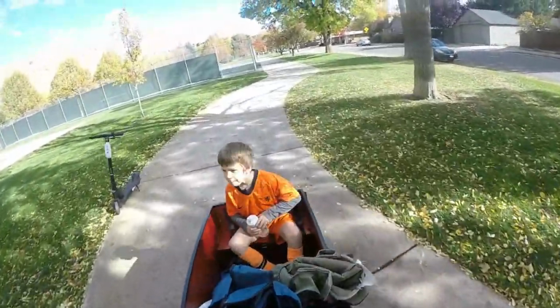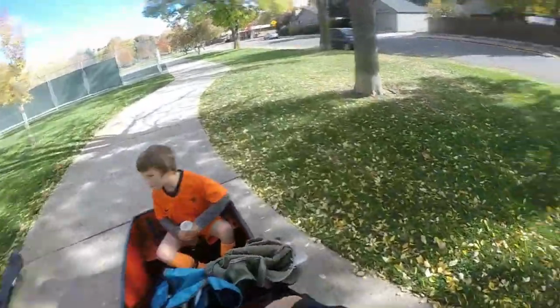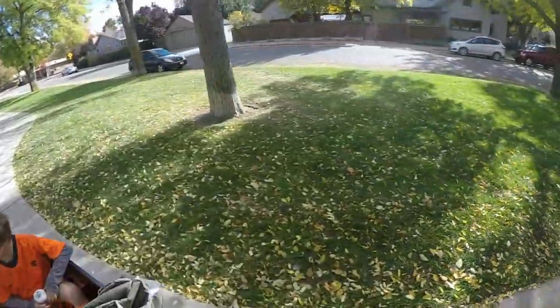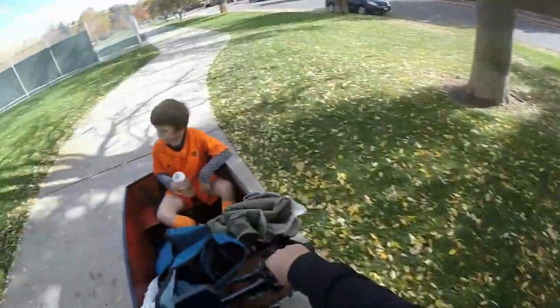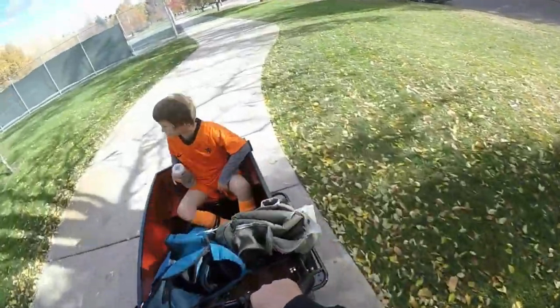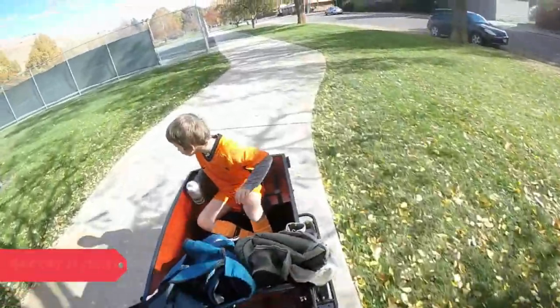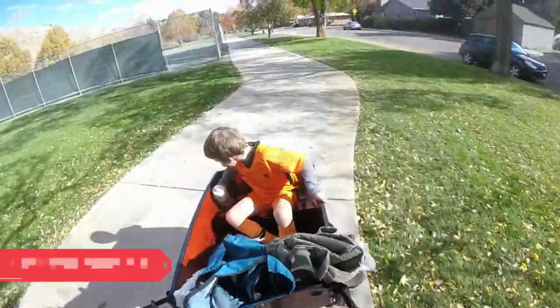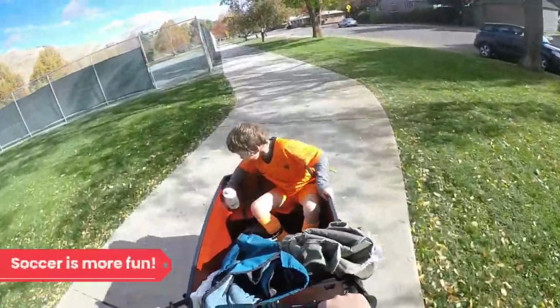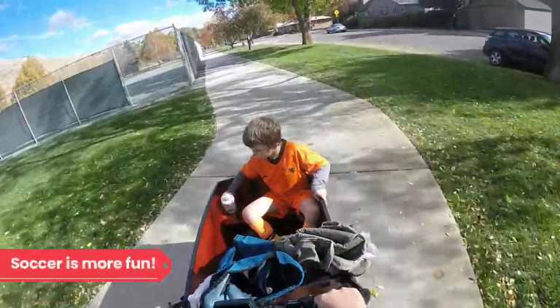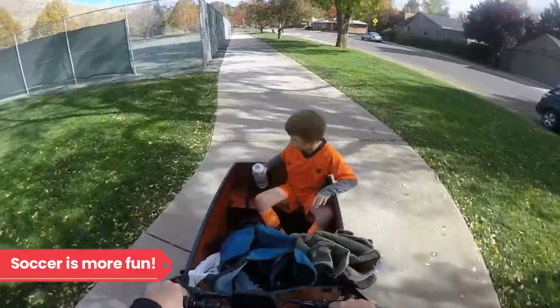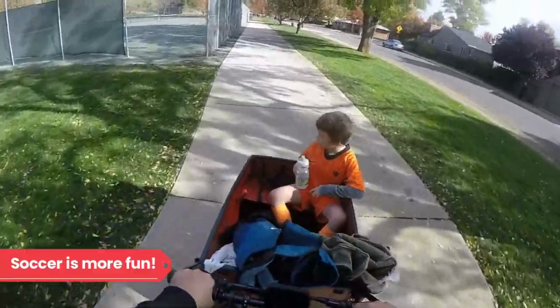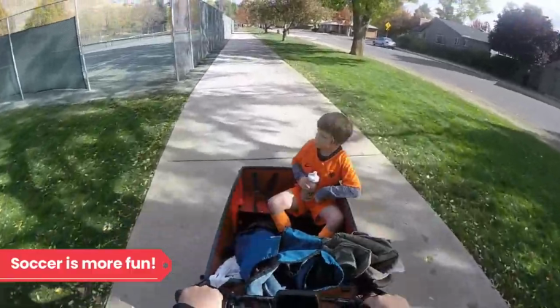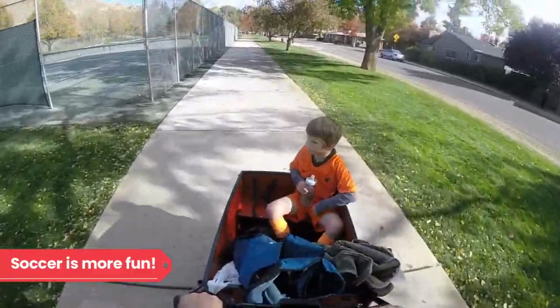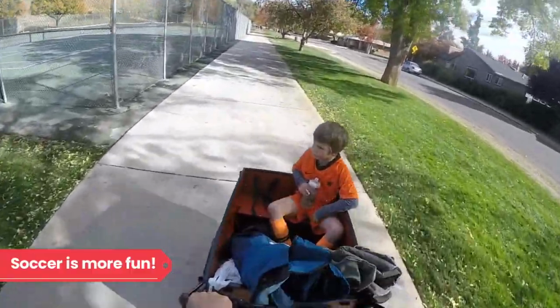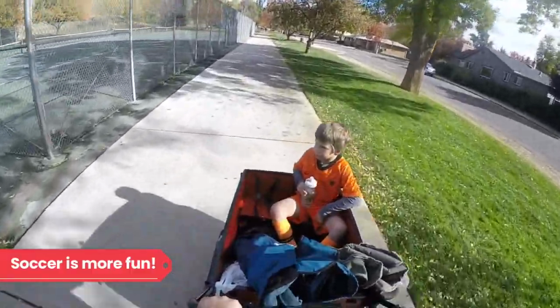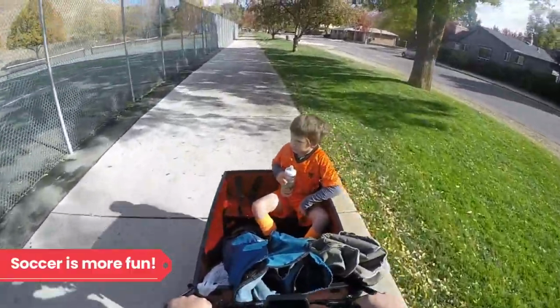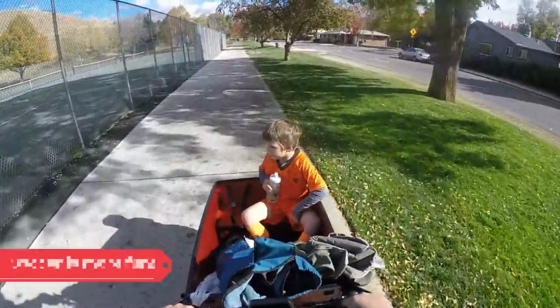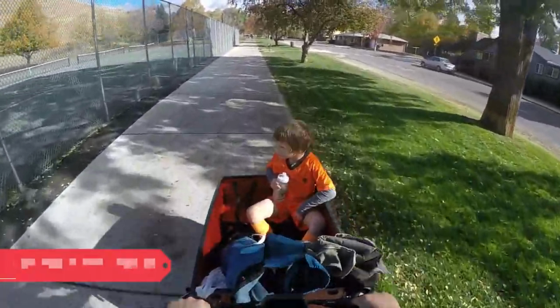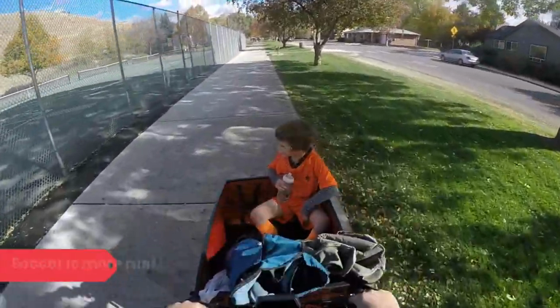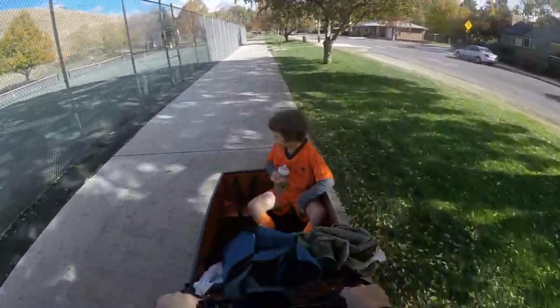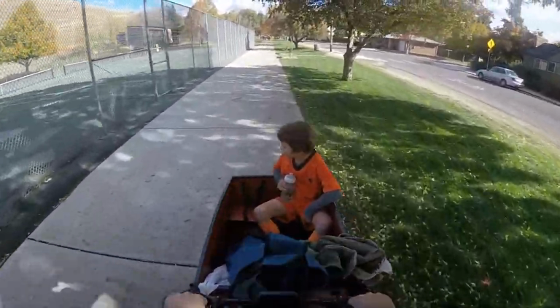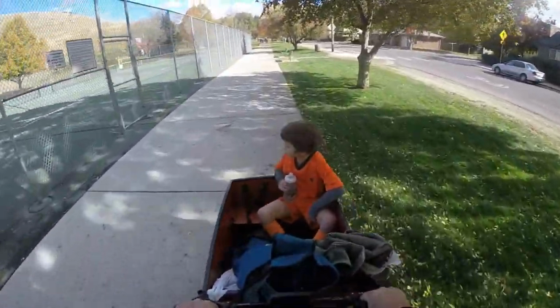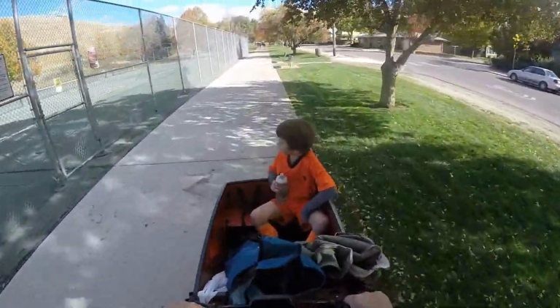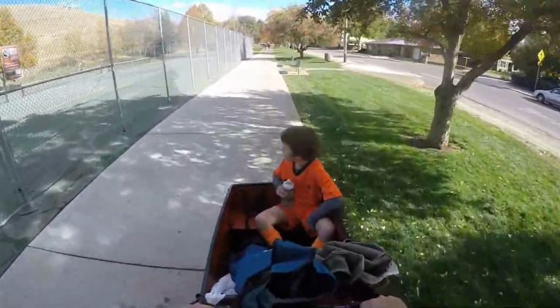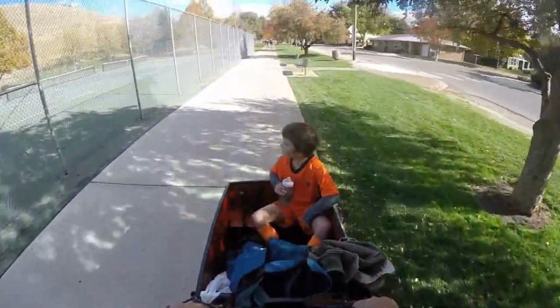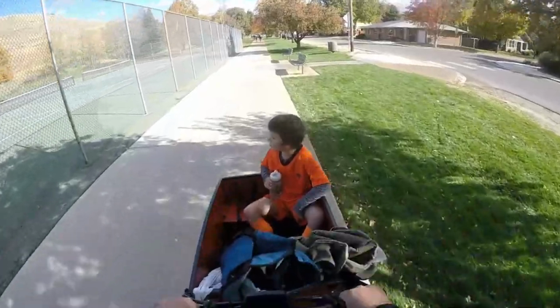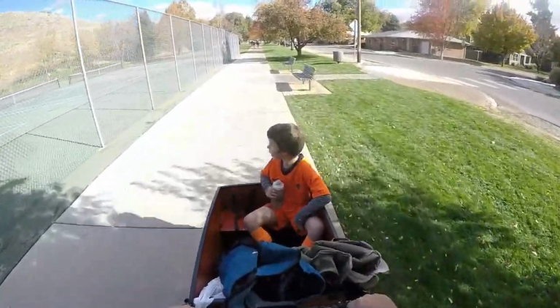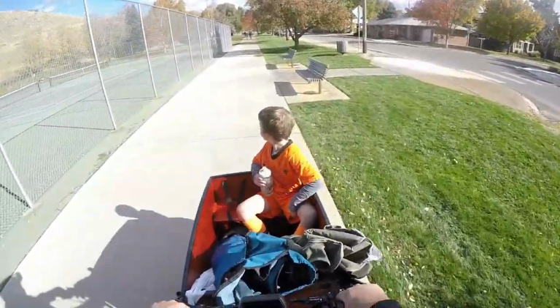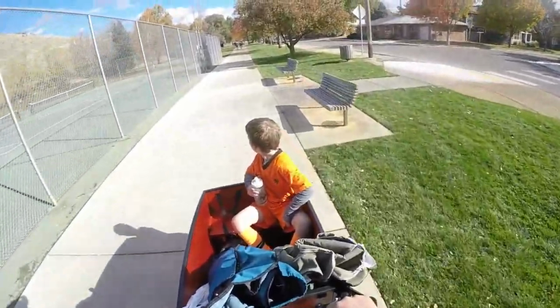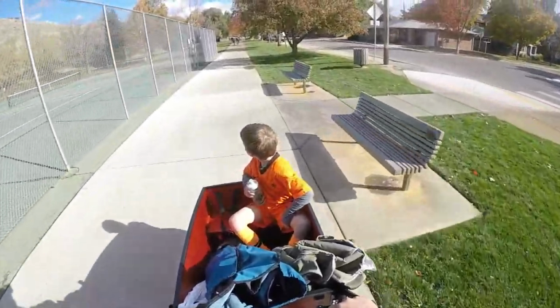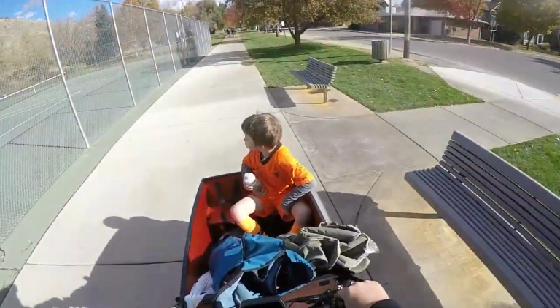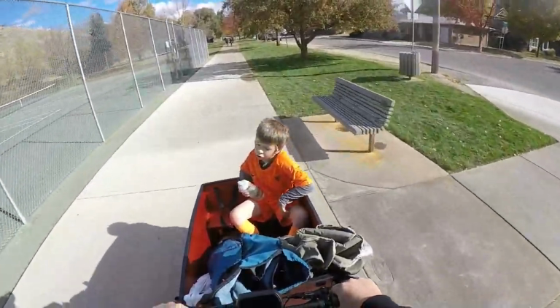We've spent the better part of the fall using the Bunch bike for soccer duty. We've loved being able to haul the kiddo, soccer ball, camp chair and blanket, water bottle, and snacks to practices and games without ever getting in the car.